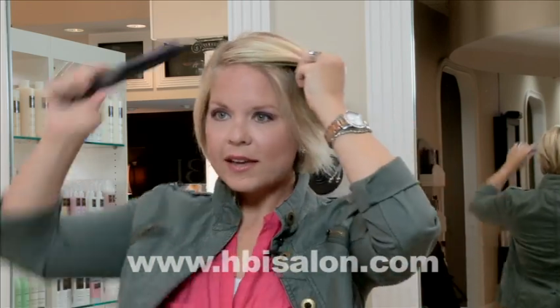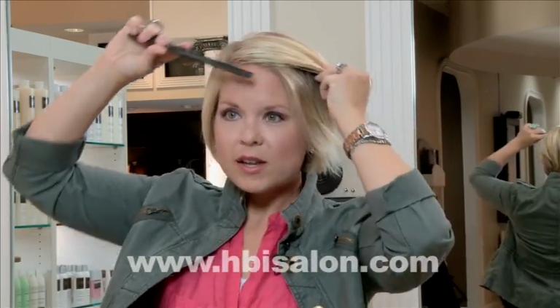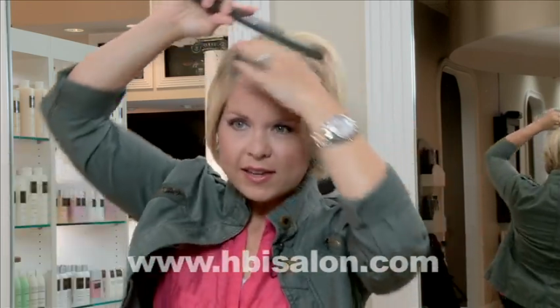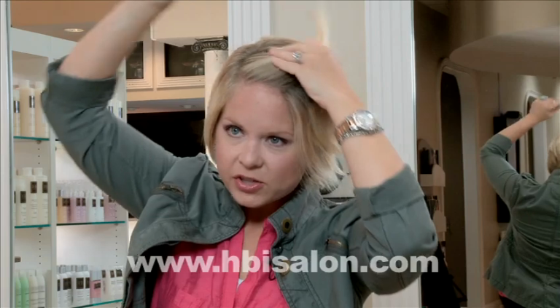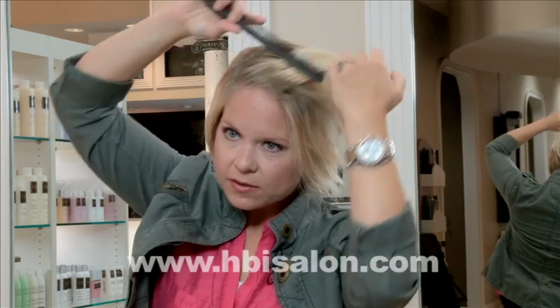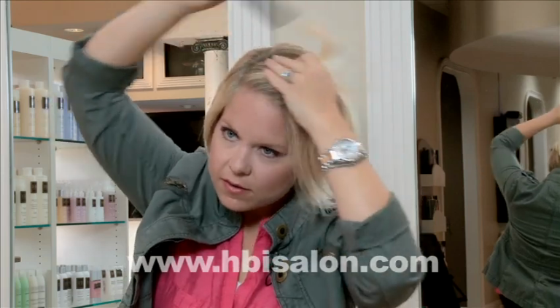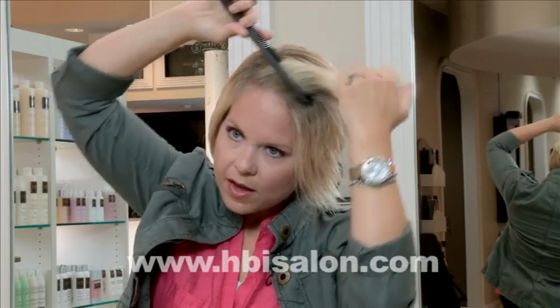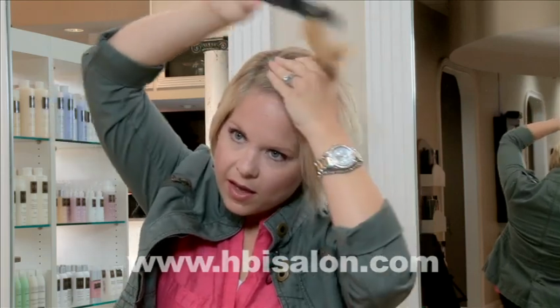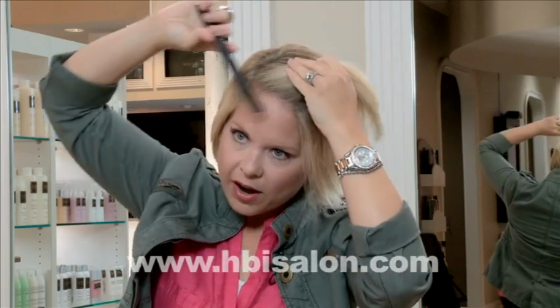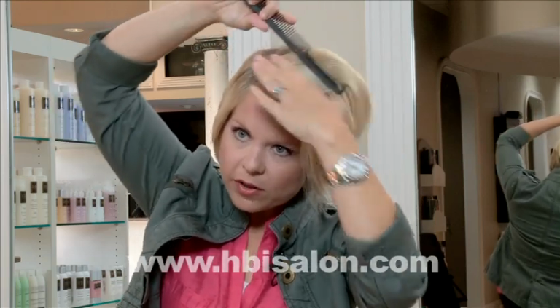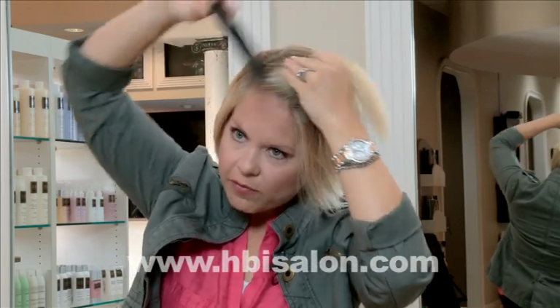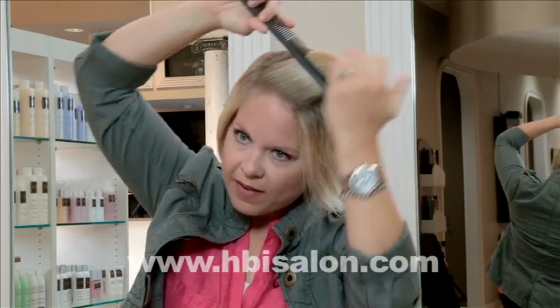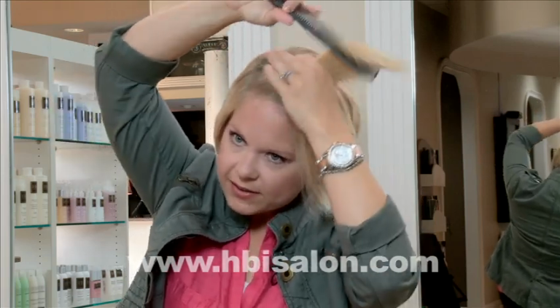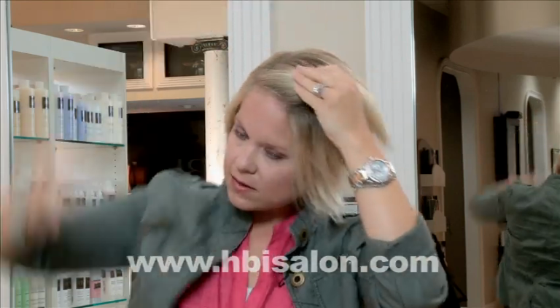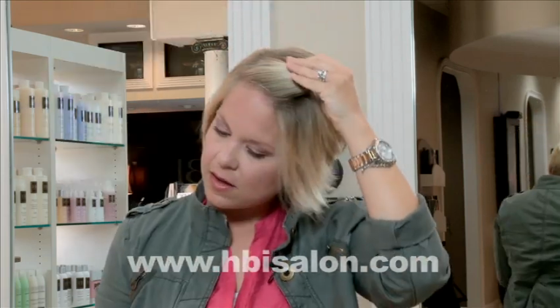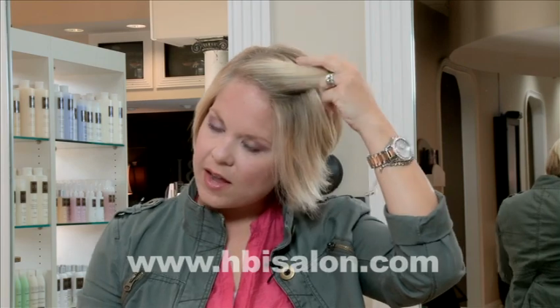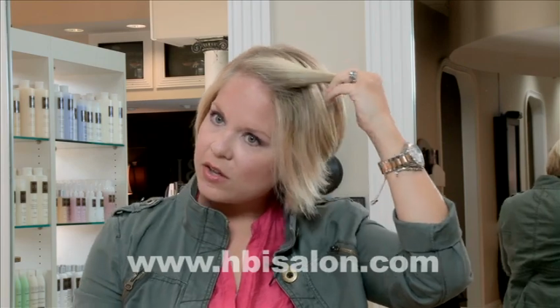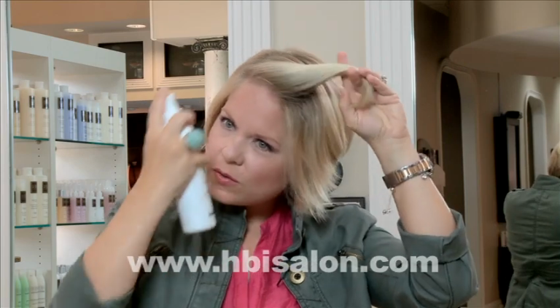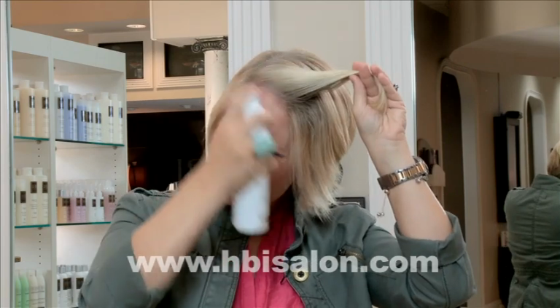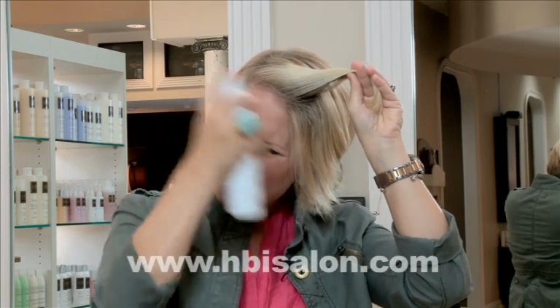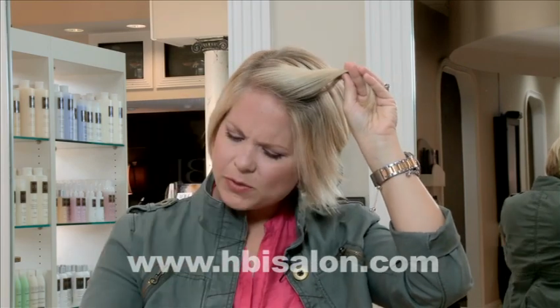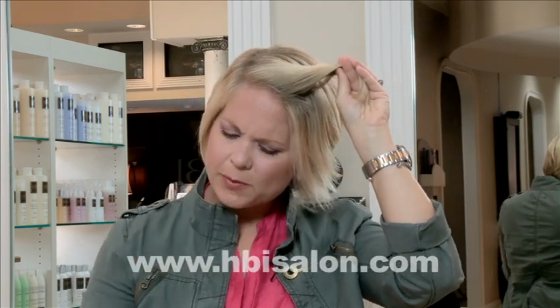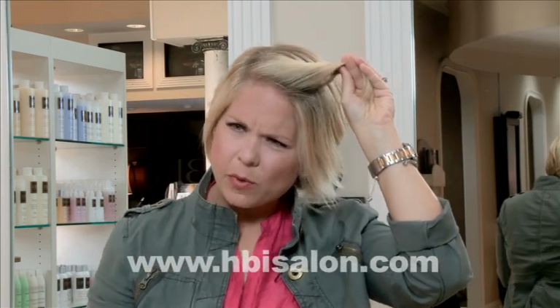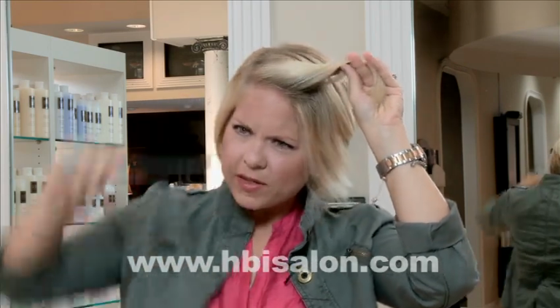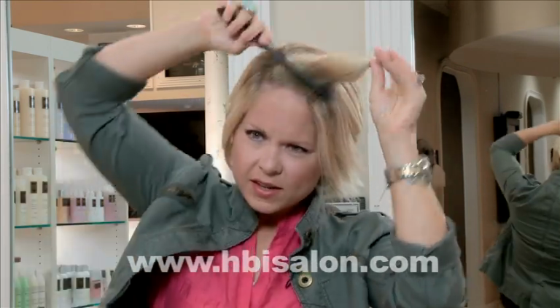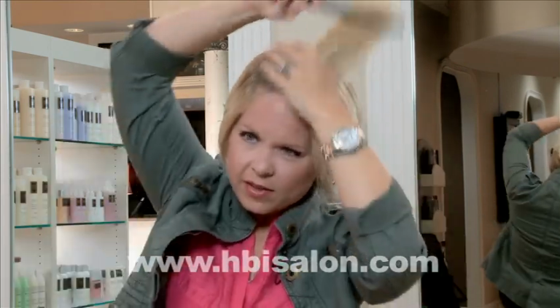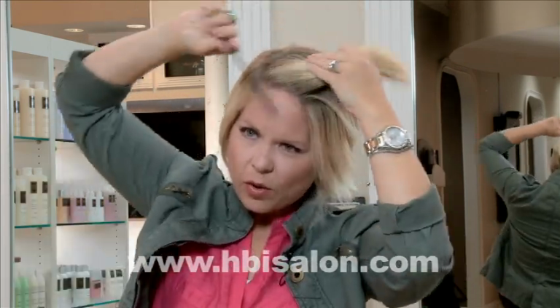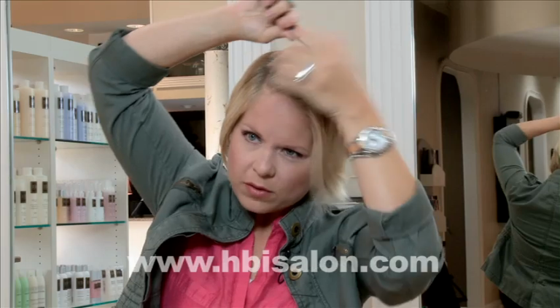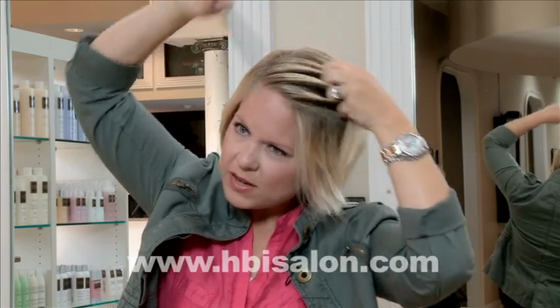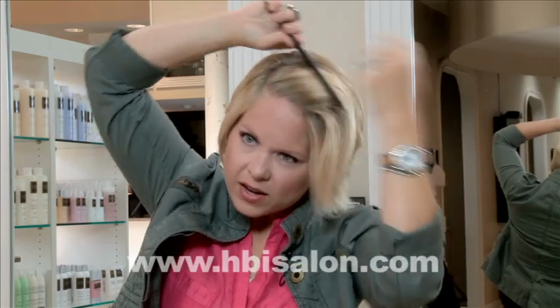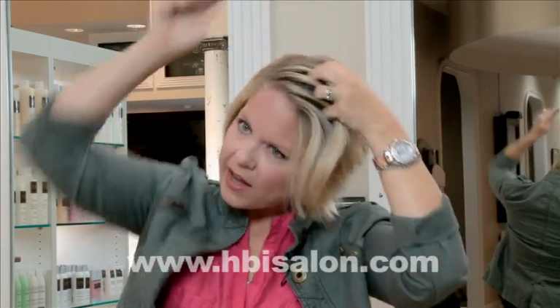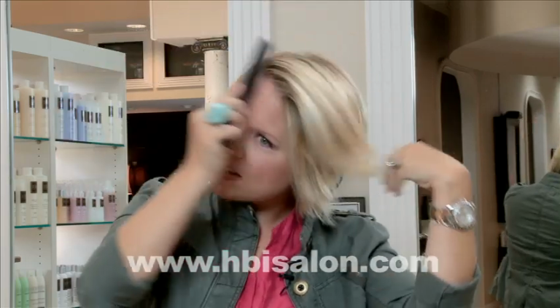Next, I'm going to take a section of hair and pull it away from my face. I'm going to use our HBI spray number one. This is going to give a little hold, but it's not going to make the hair sticky.